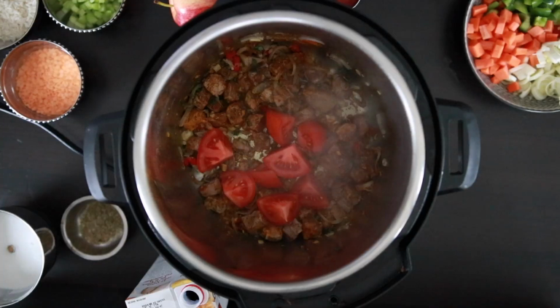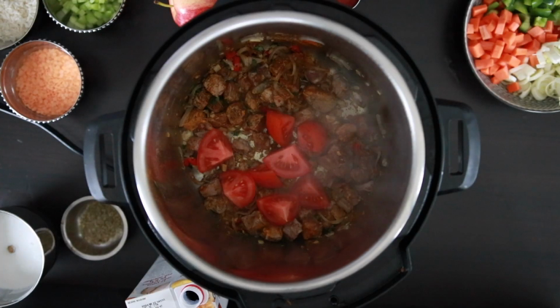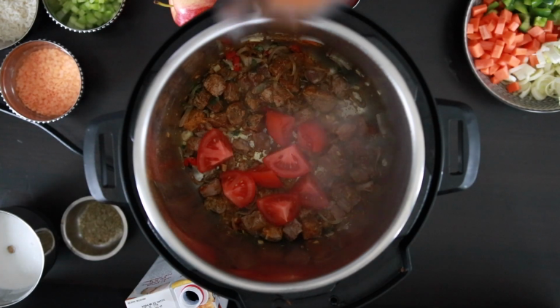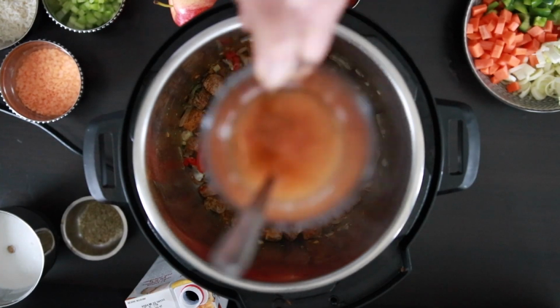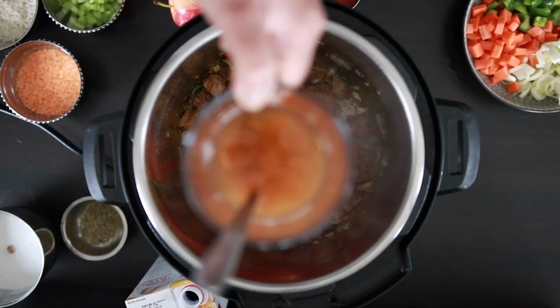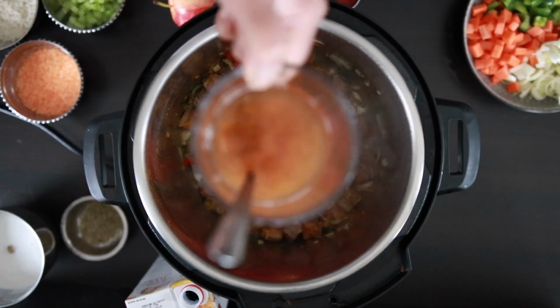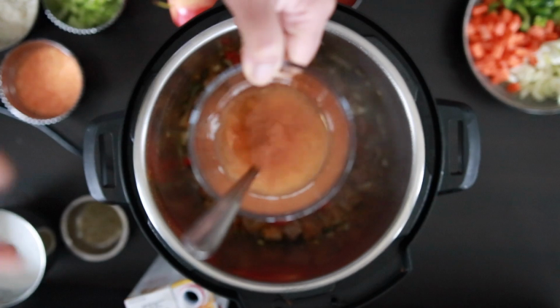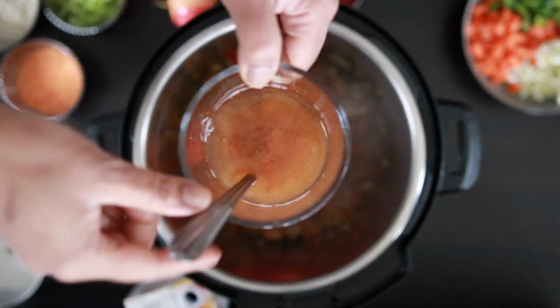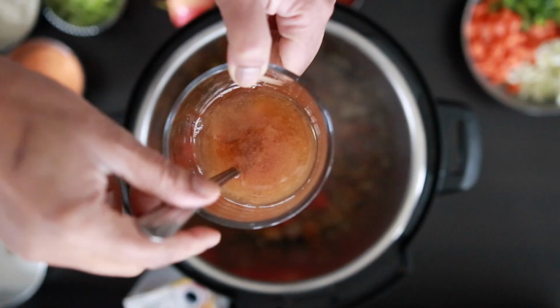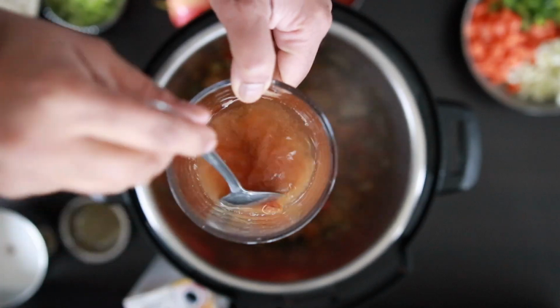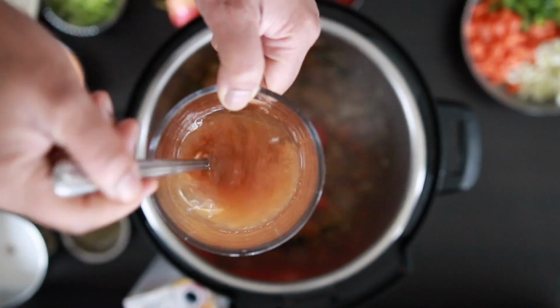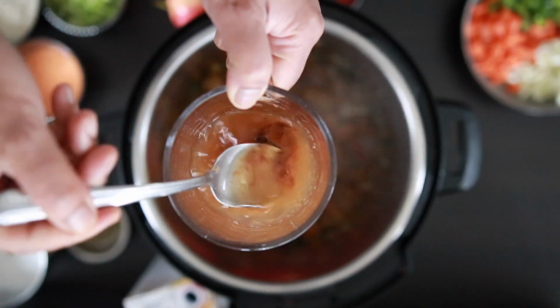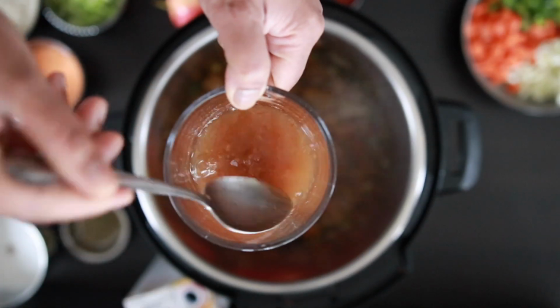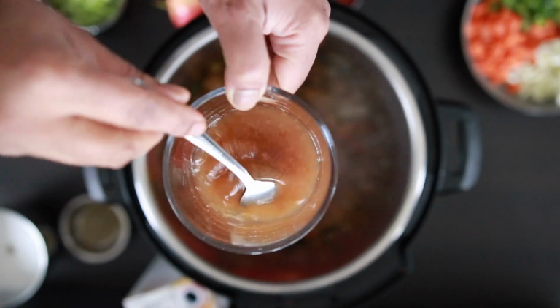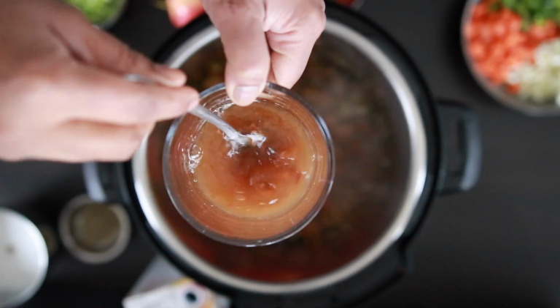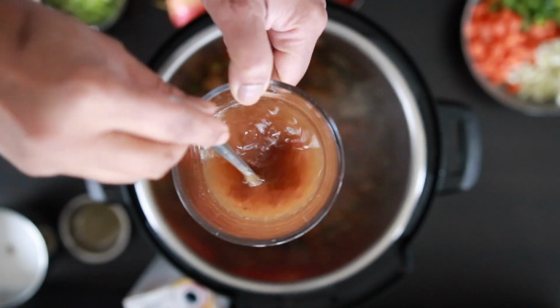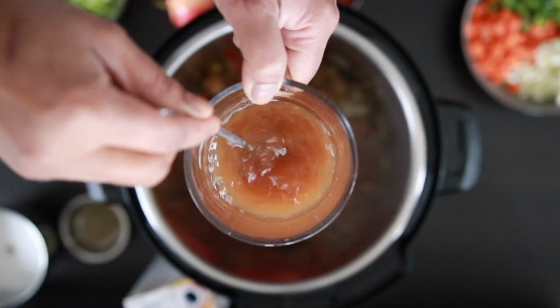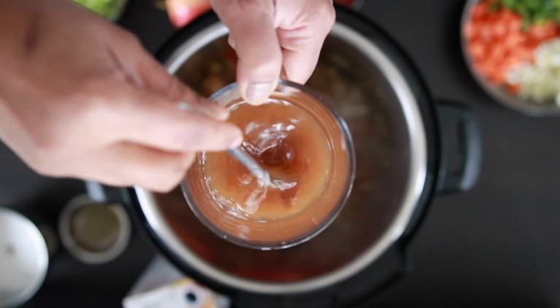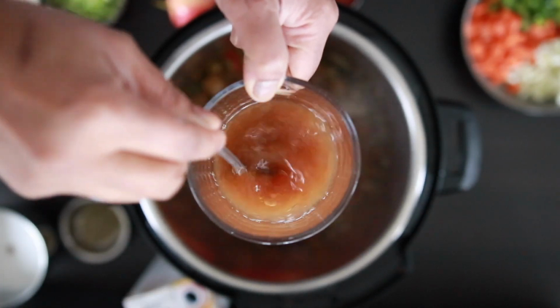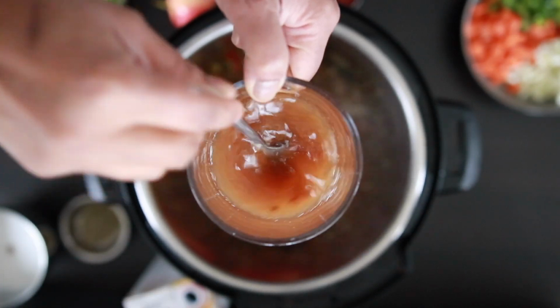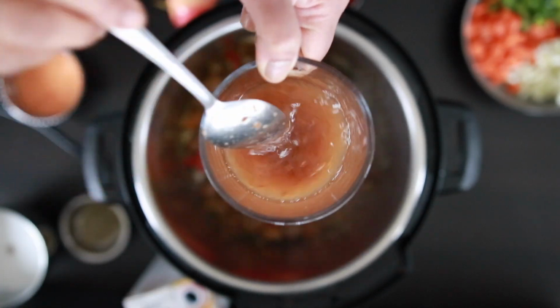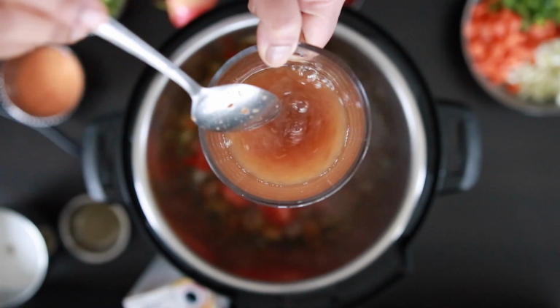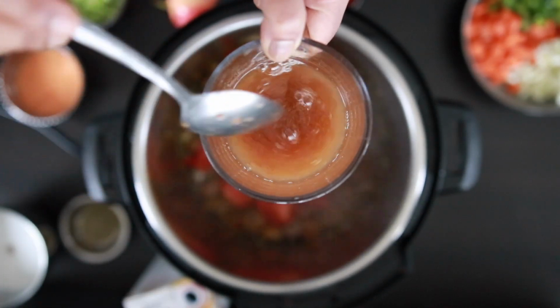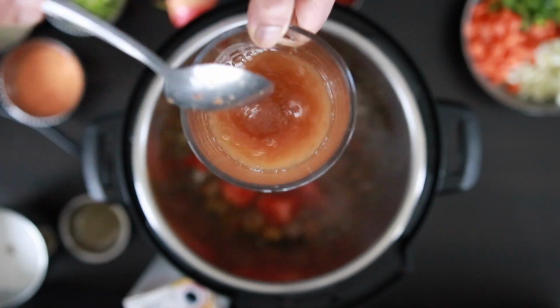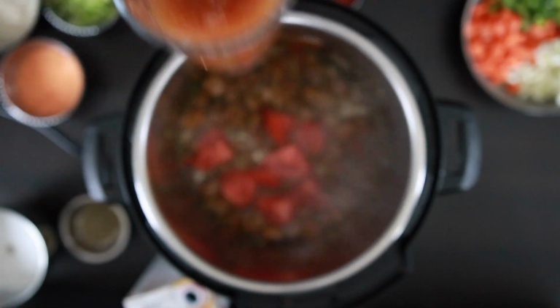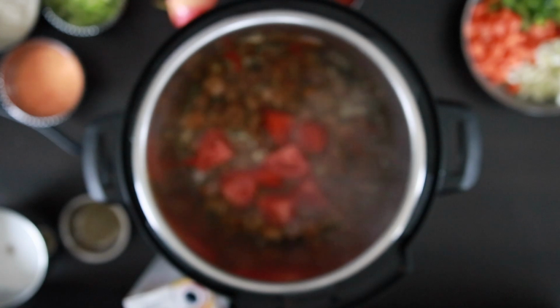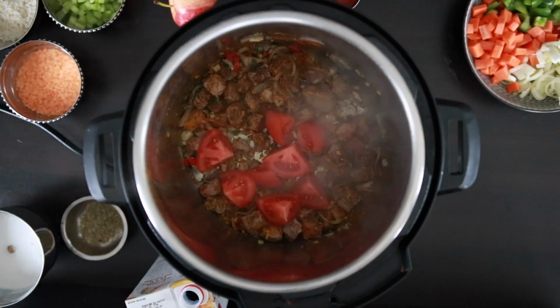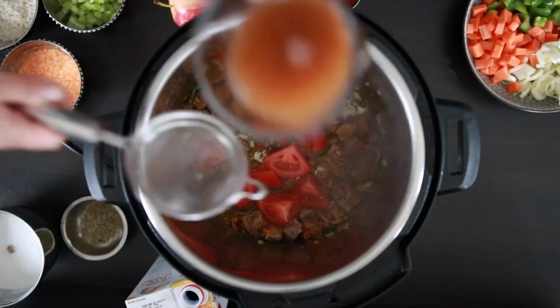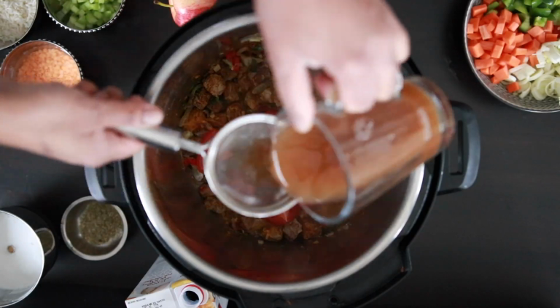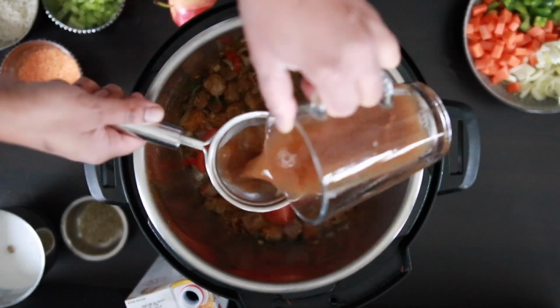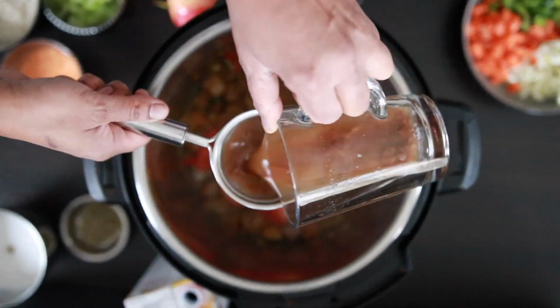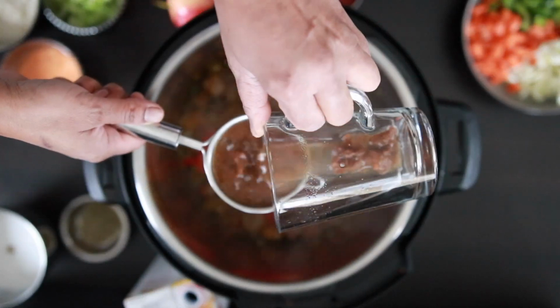Next, I'm going to add one cup of tamarind pulp. I've added tamarind to one cup of hot water, allowed it to soak, and now I'm just going to strain it in.